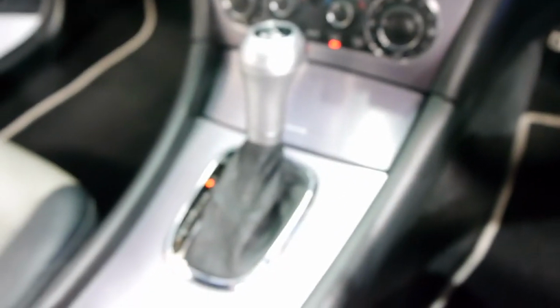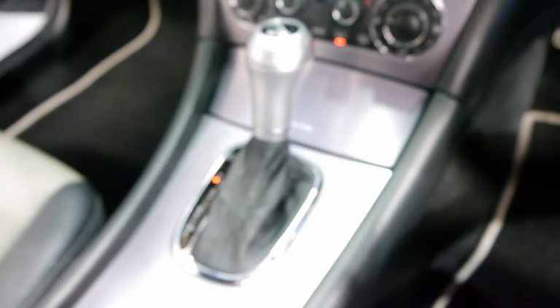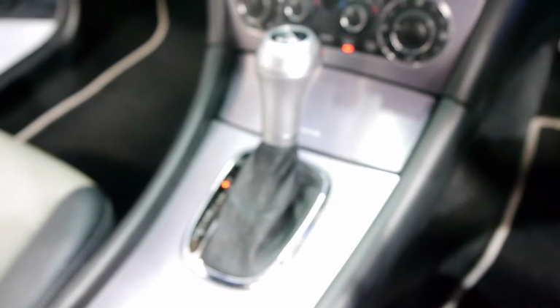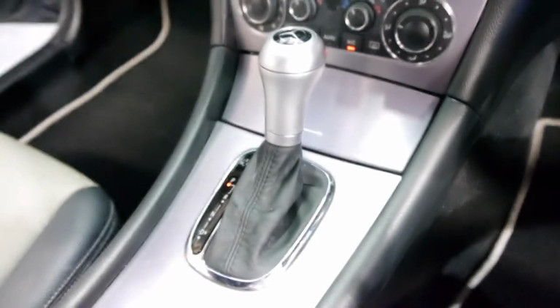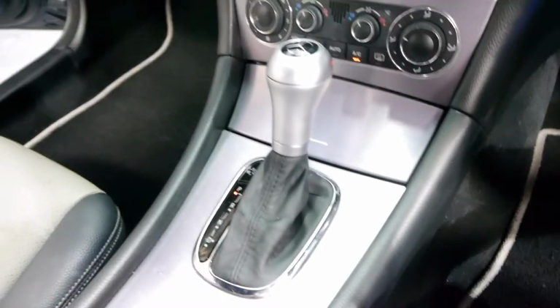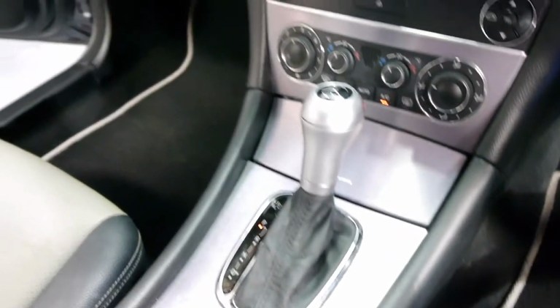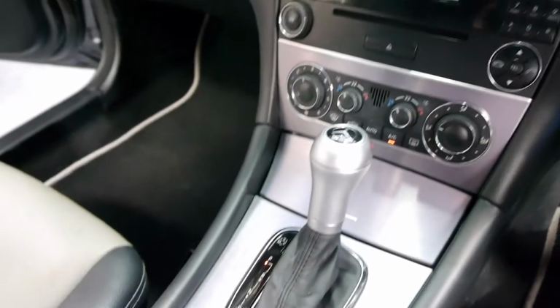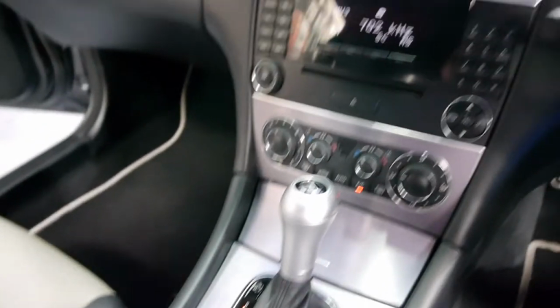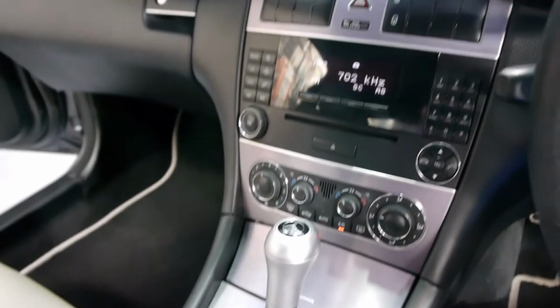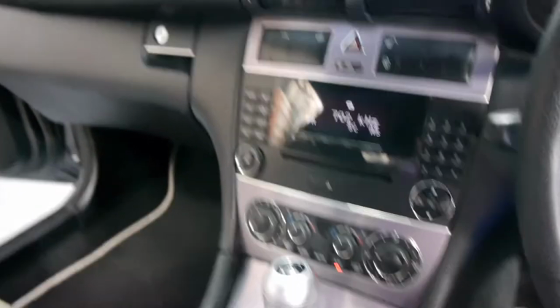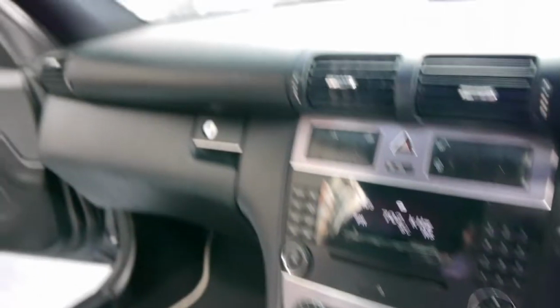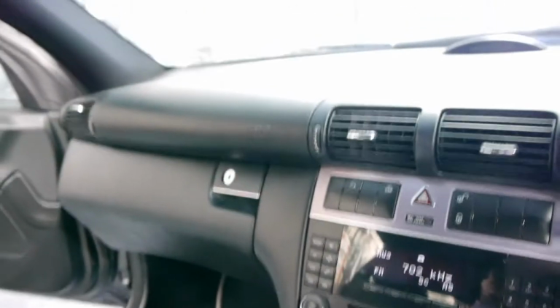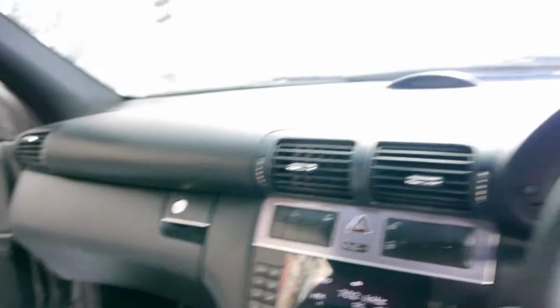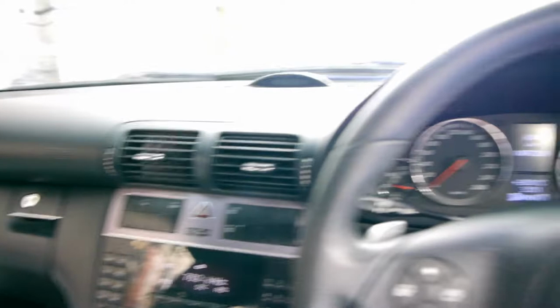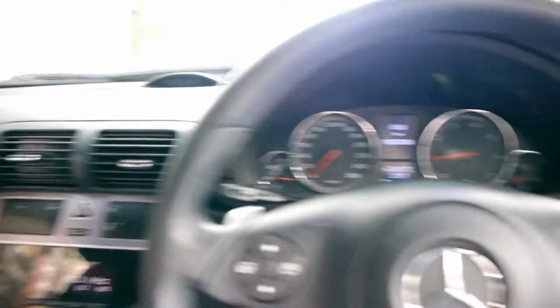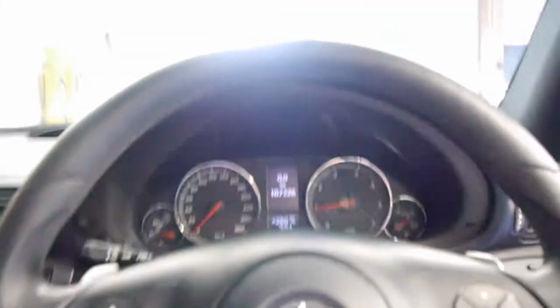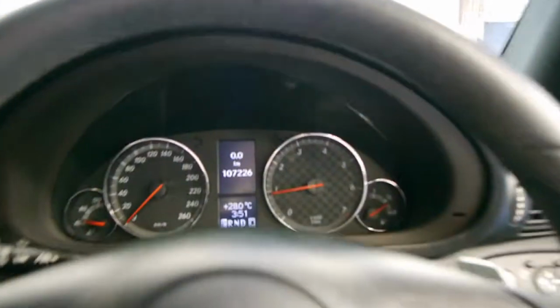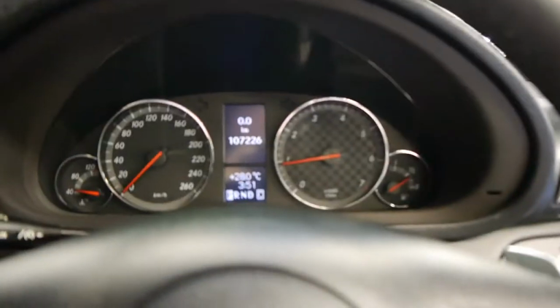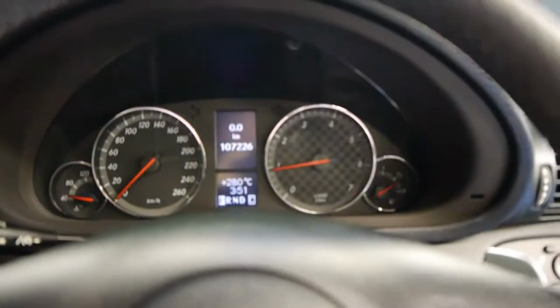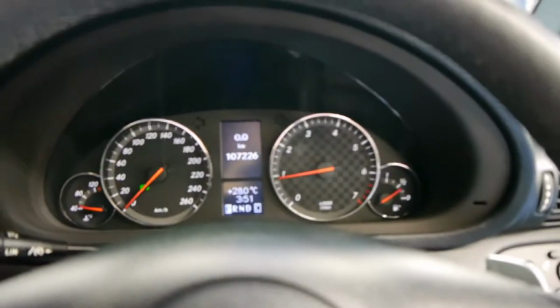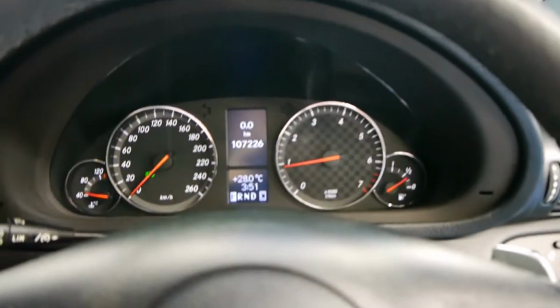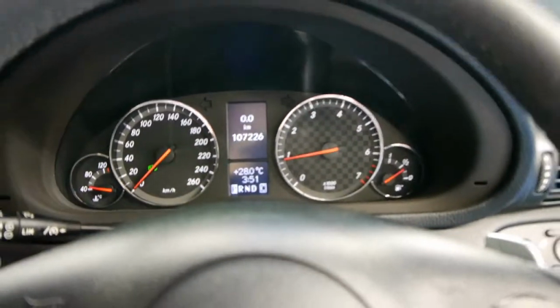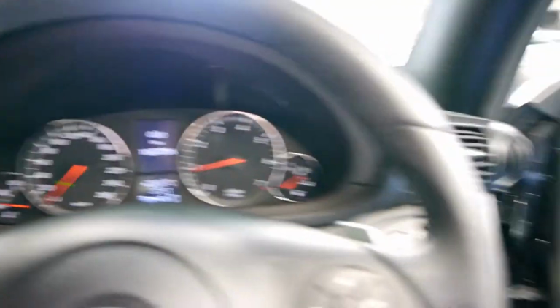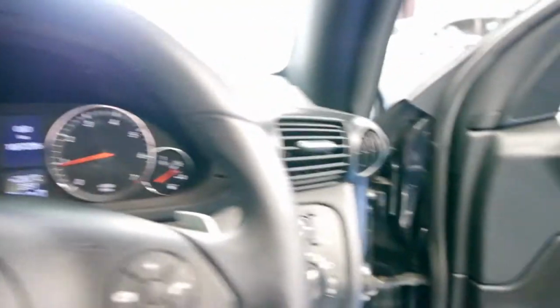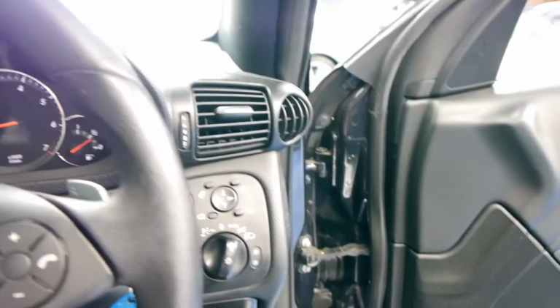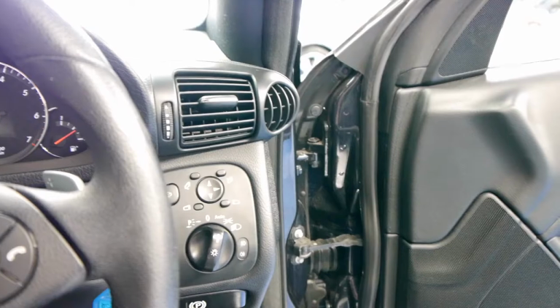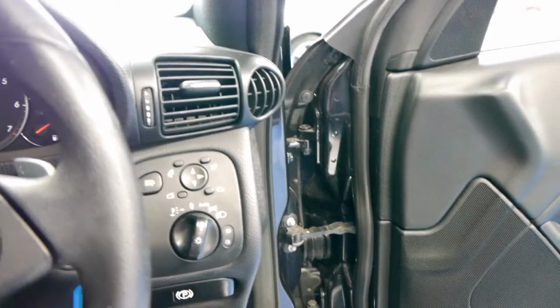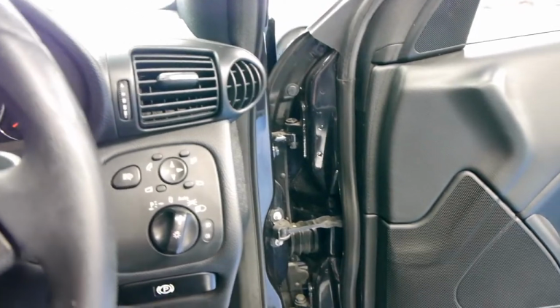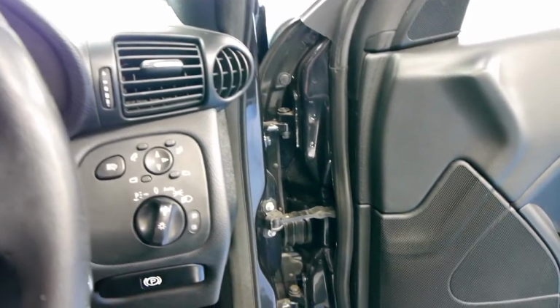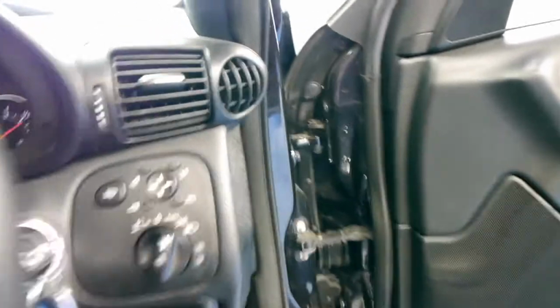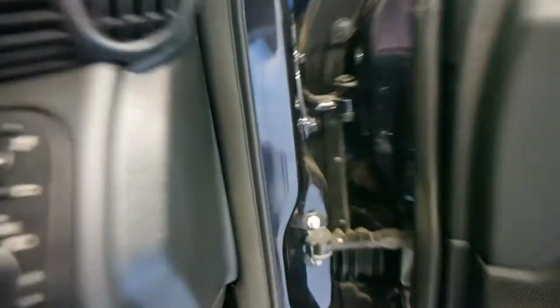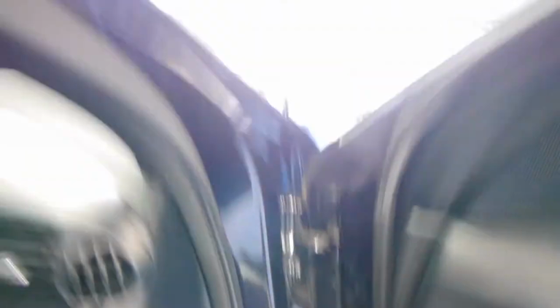Ladies and gentlemen, this is a fabulous car. It is in gorgeous condition — it's not a car that you're going to need to spend money on. We feel that it has done a little bit of highway miles because there are a few stone chips across the bonnet. The log books are up to date.